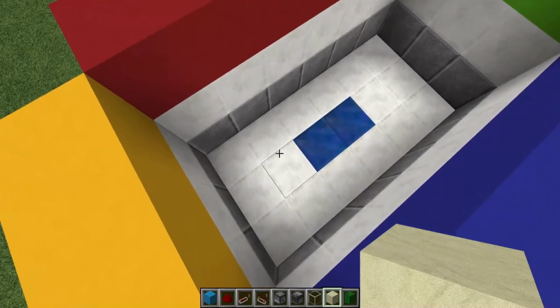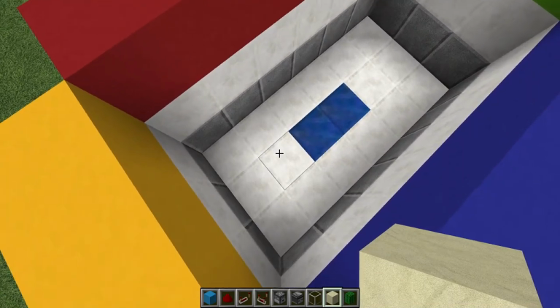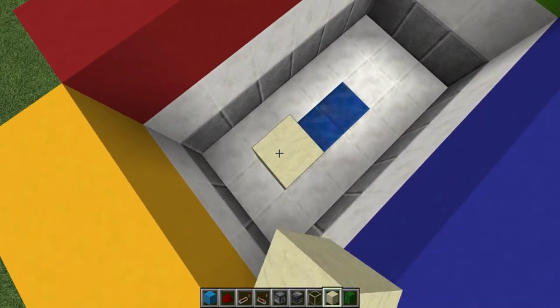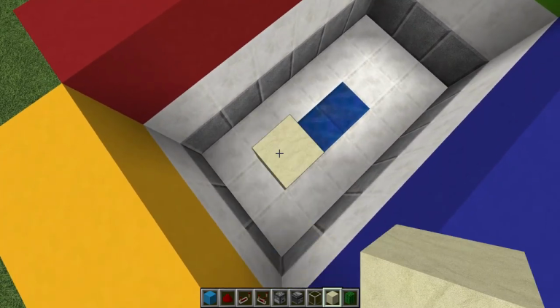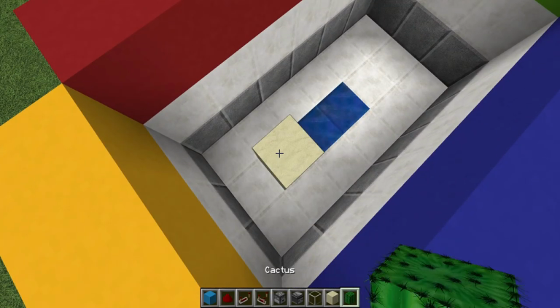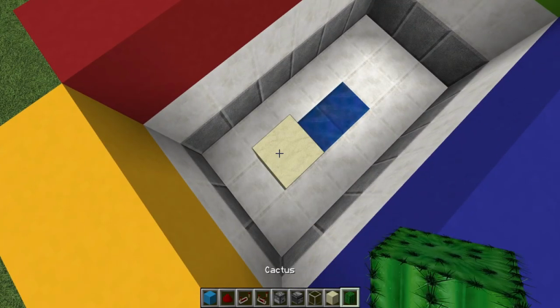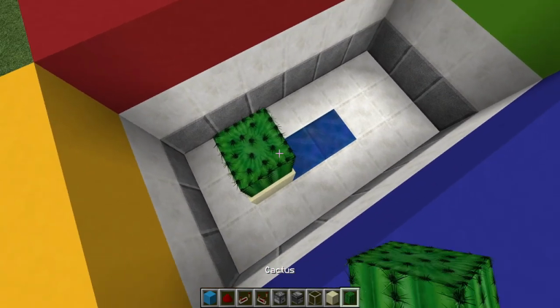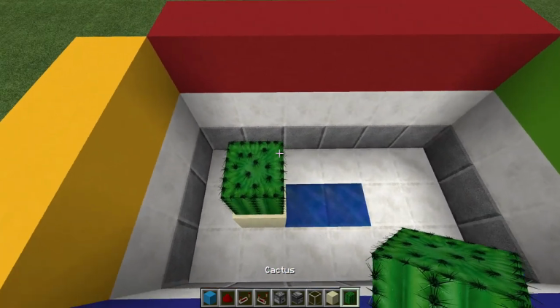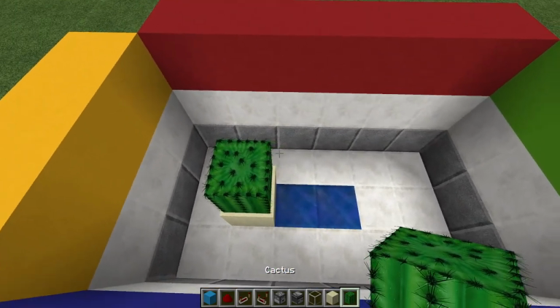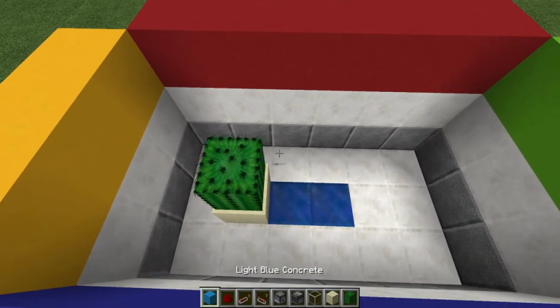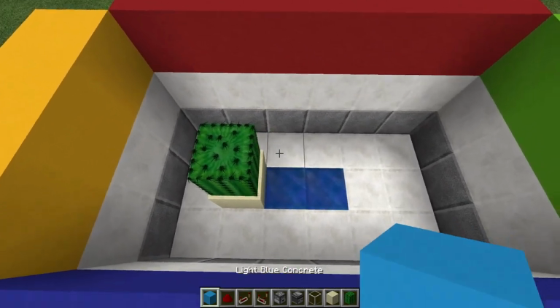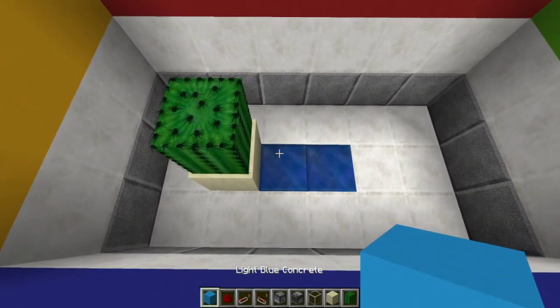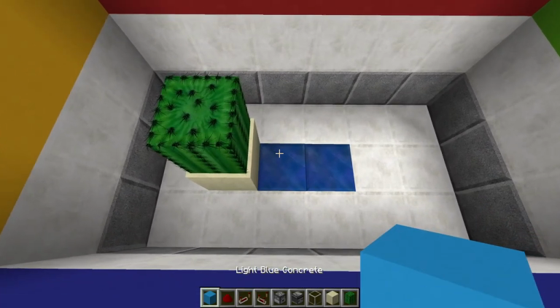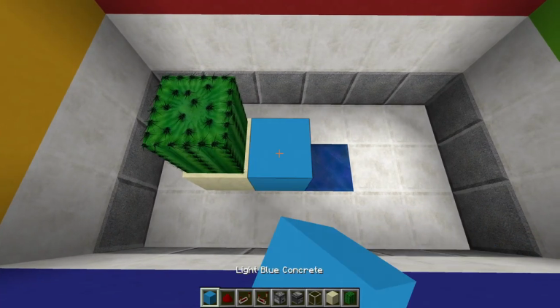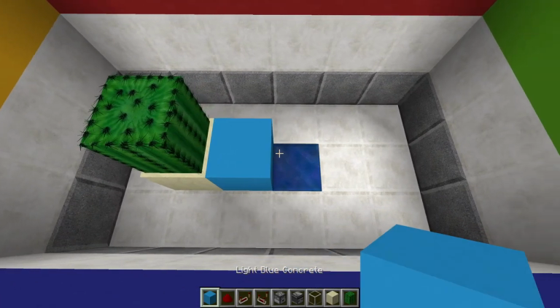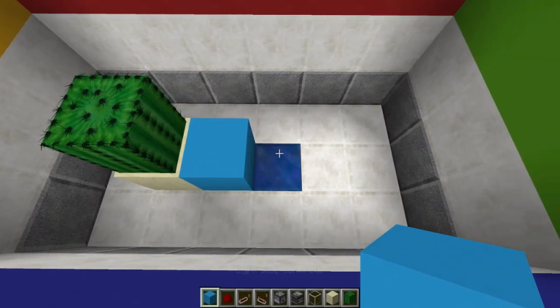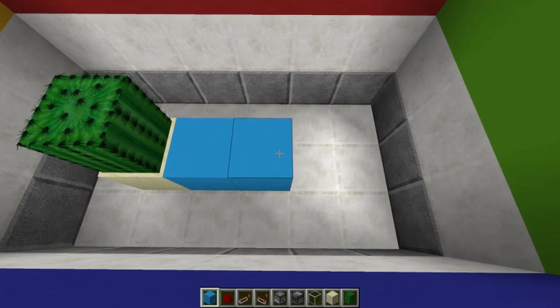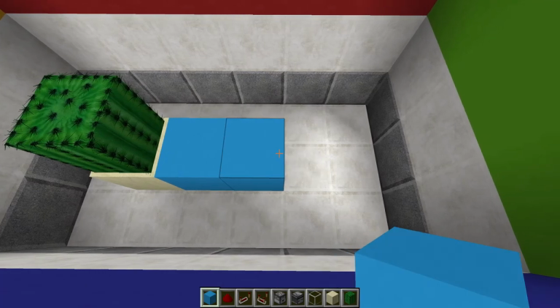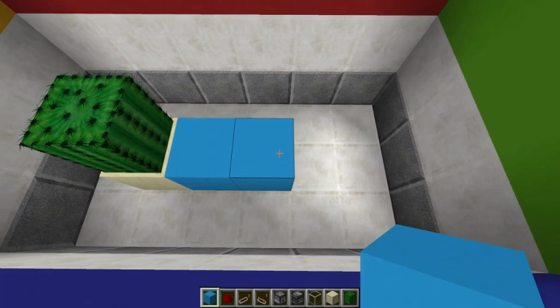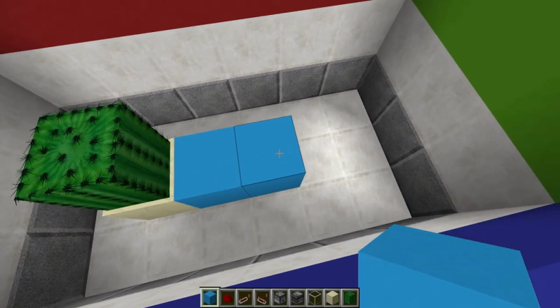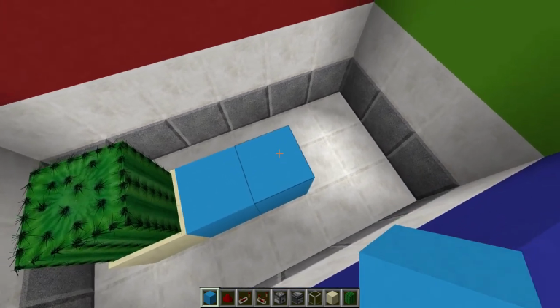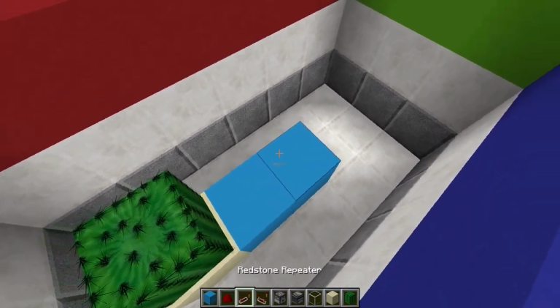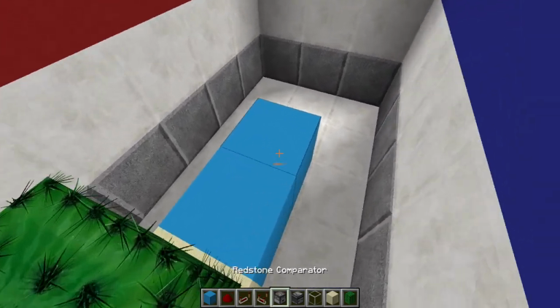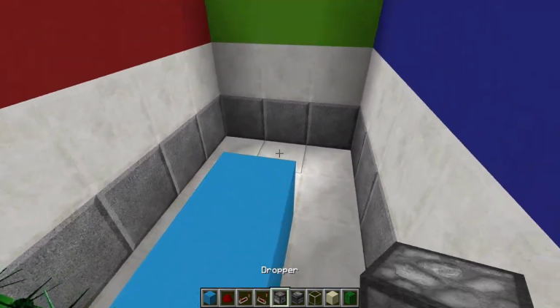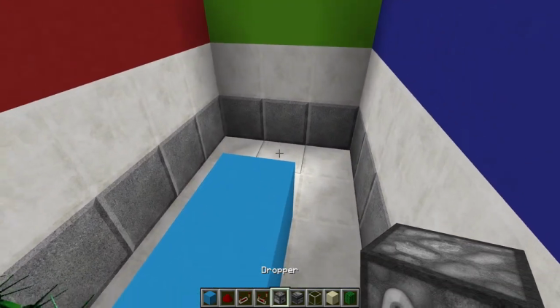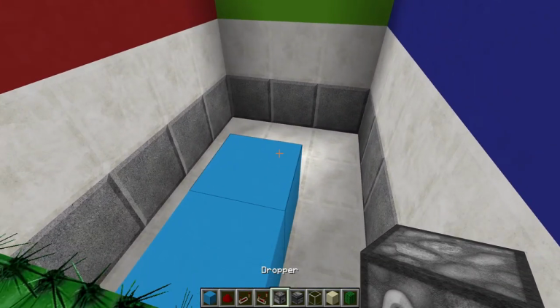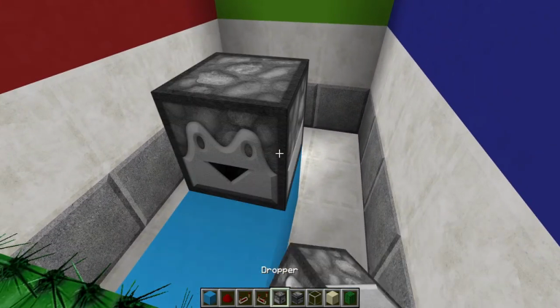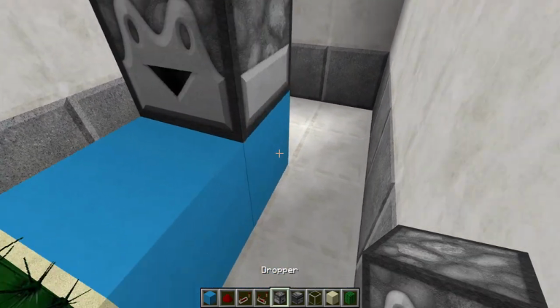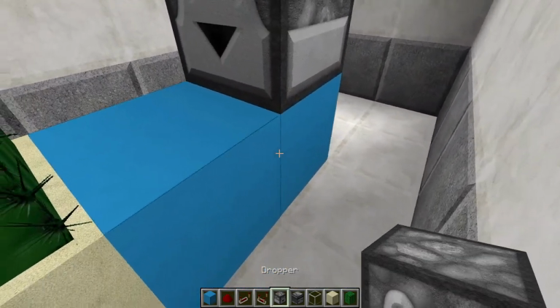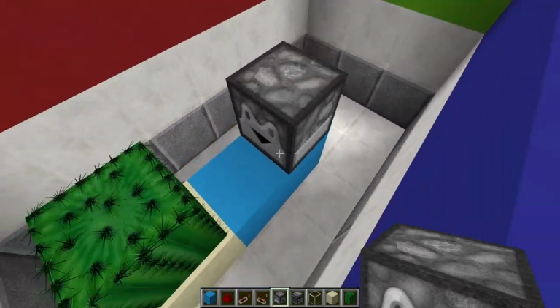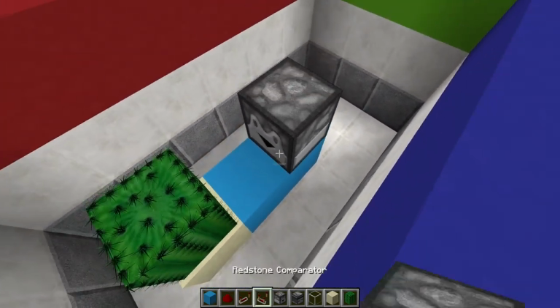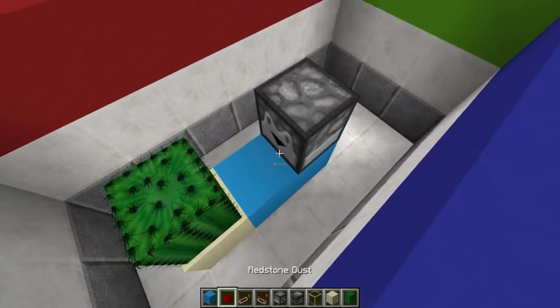Right off the bat, you're going to place sand with a cactus on top, and in the middle where you normally have your input, you're going to place two blocks with a dropper going forward.